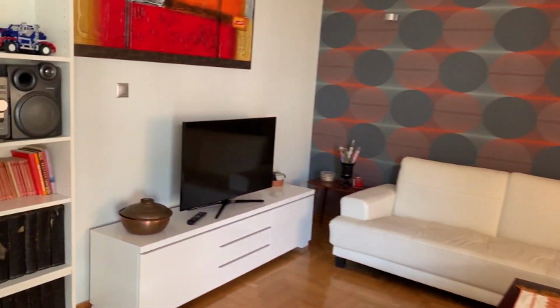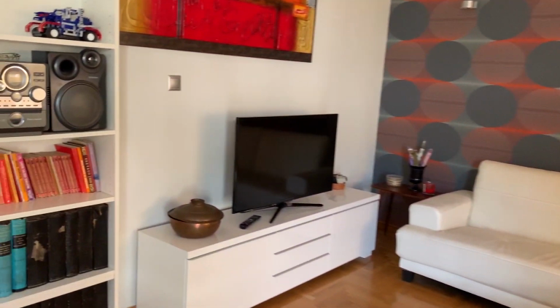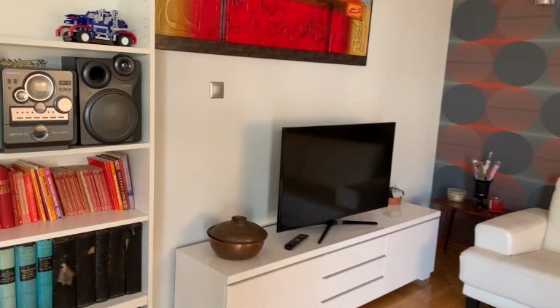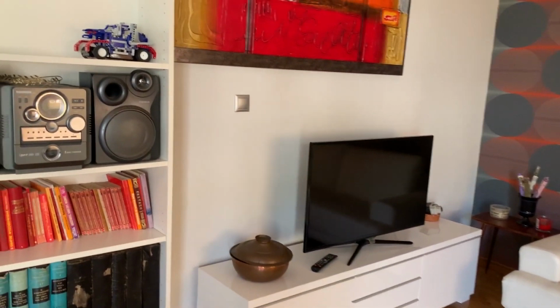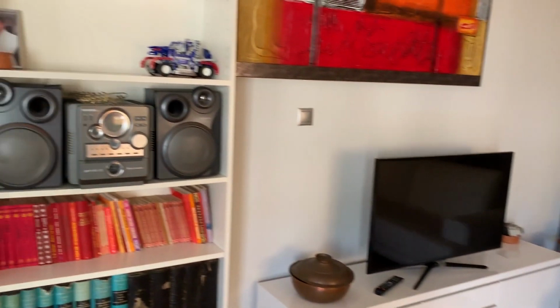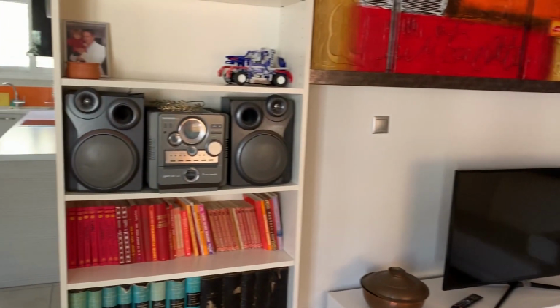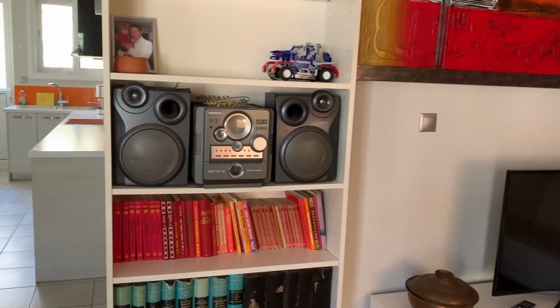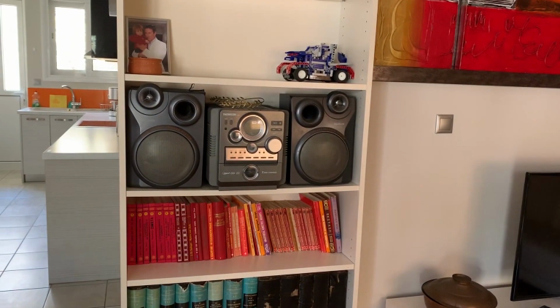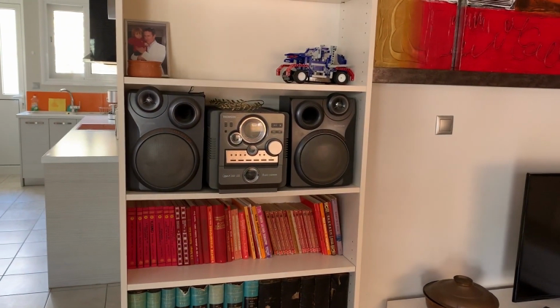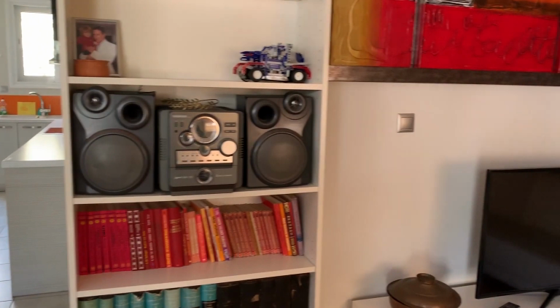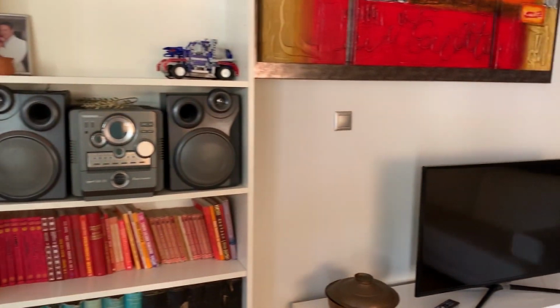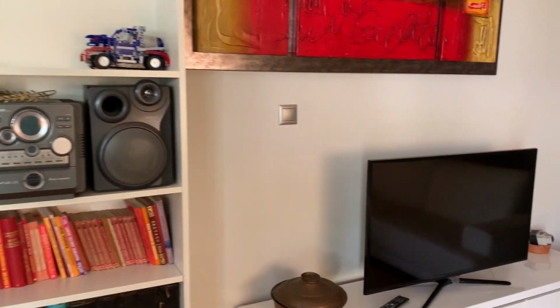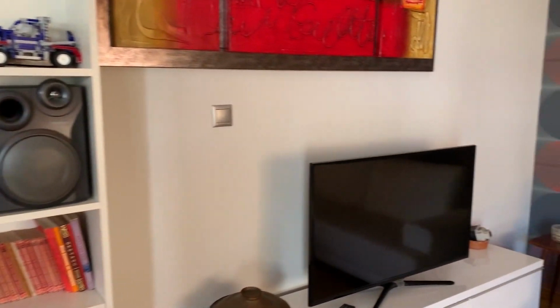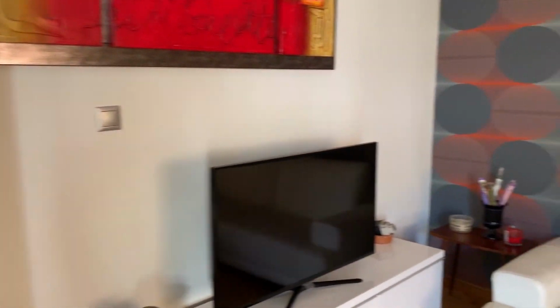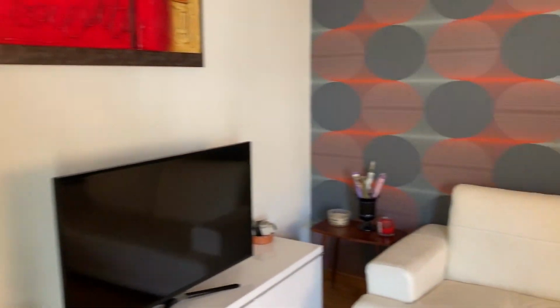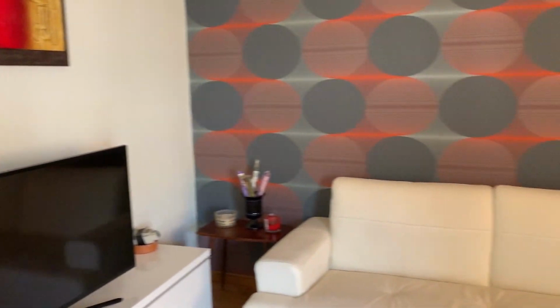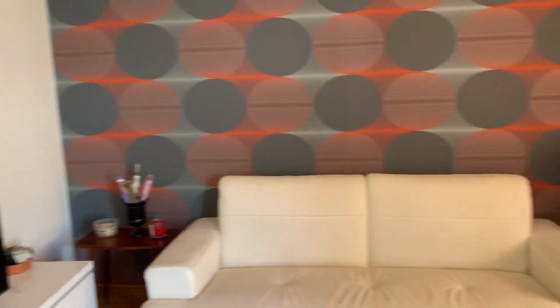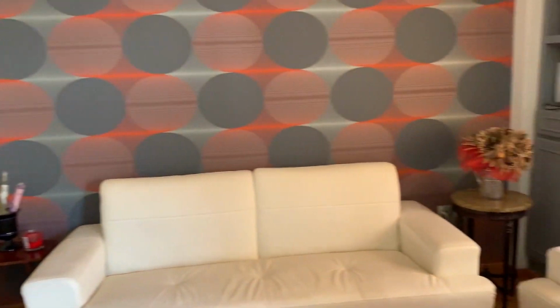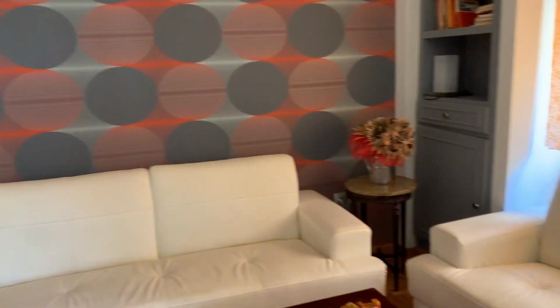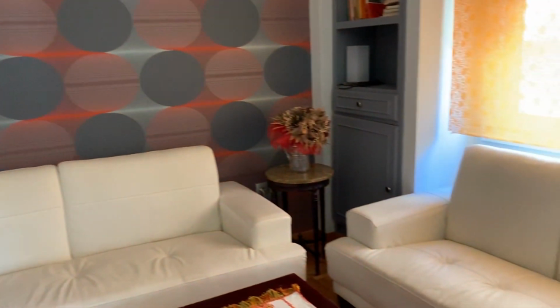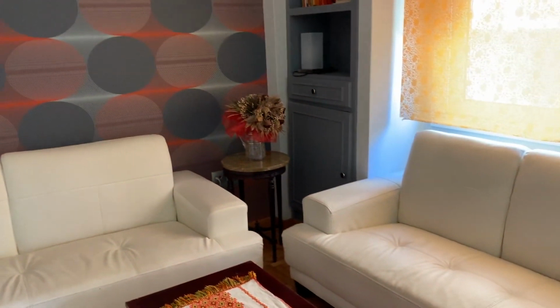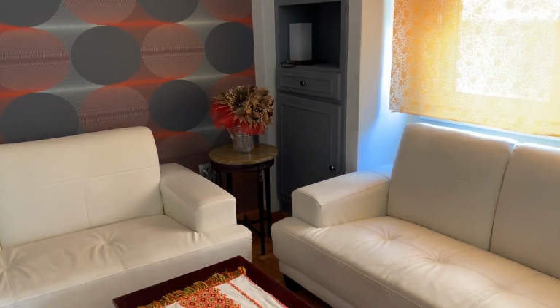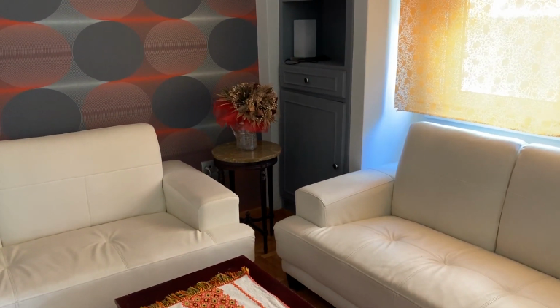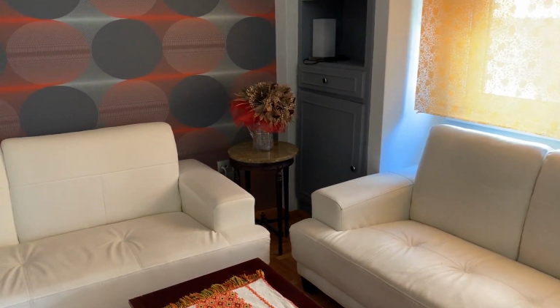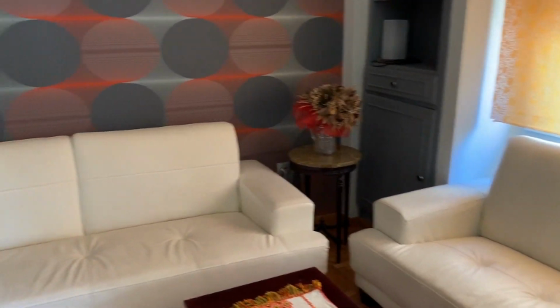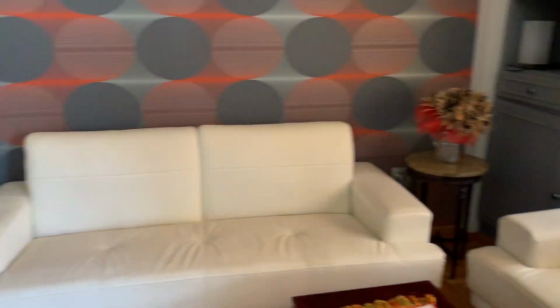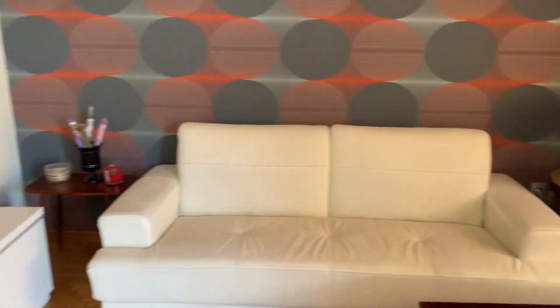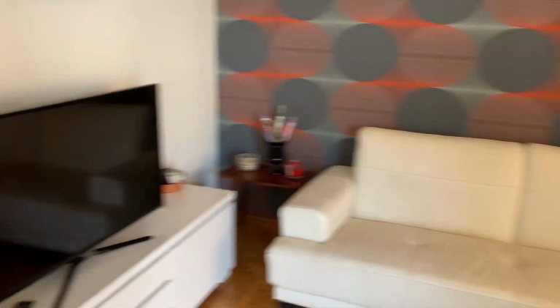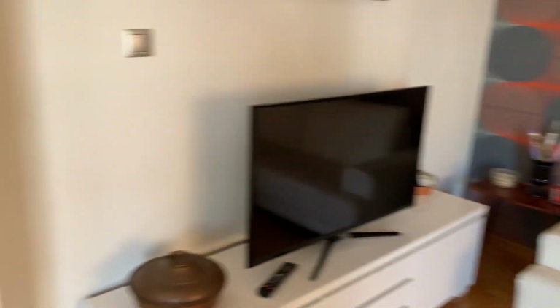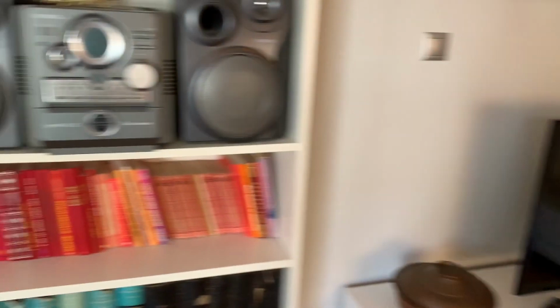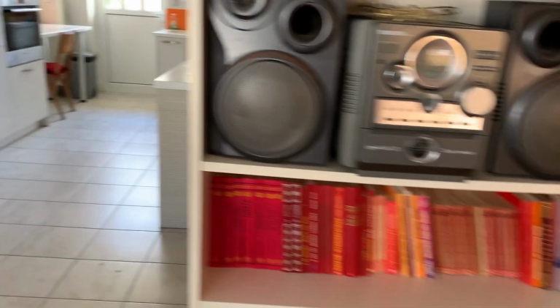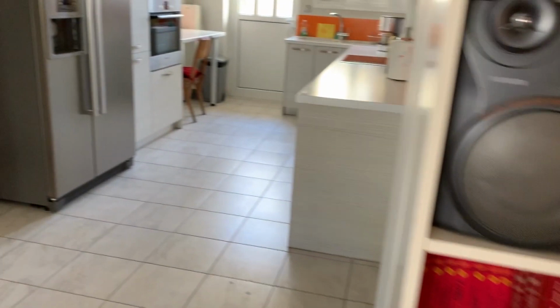Going right over to the living room — another nice bookshelf with a stereo, a TV, and a couple of couches. It's a great place to hang out, watch TV, or read.